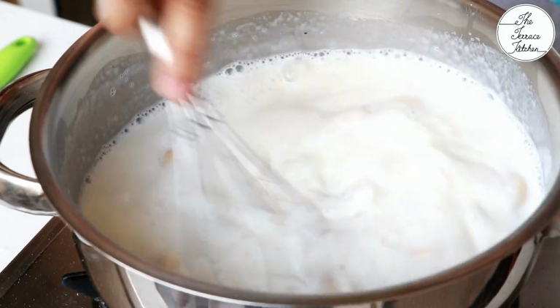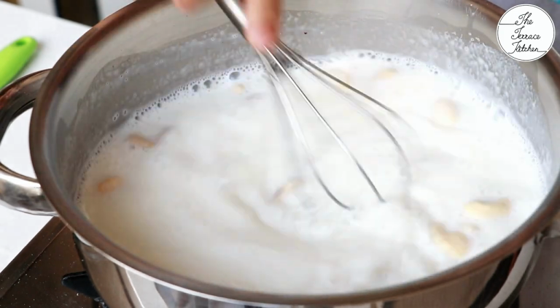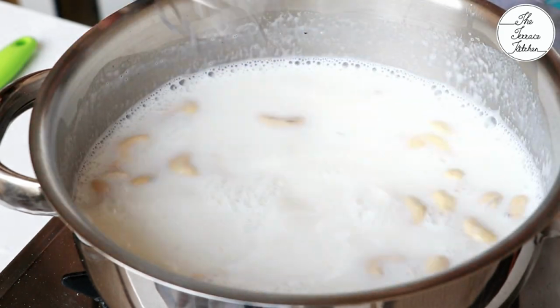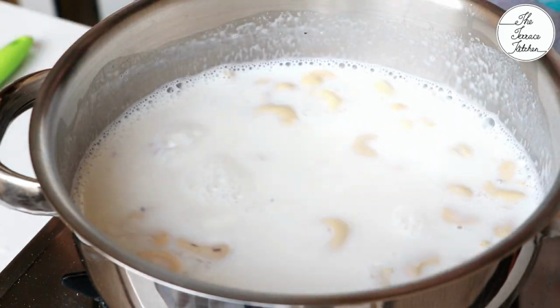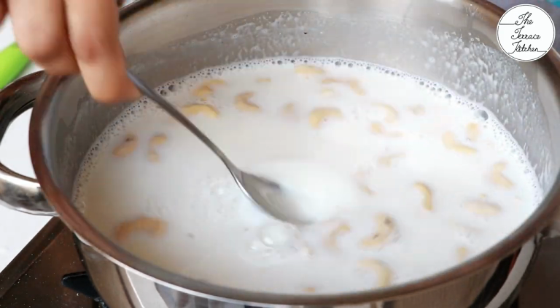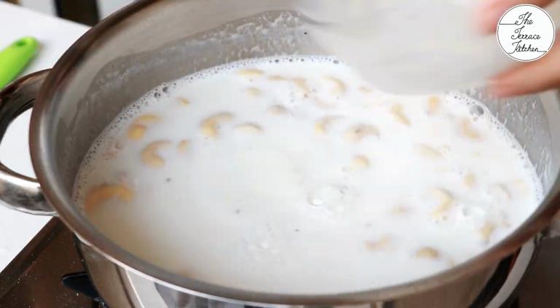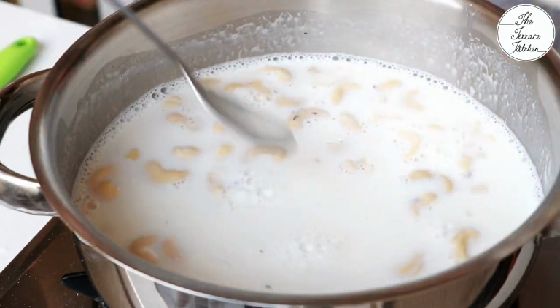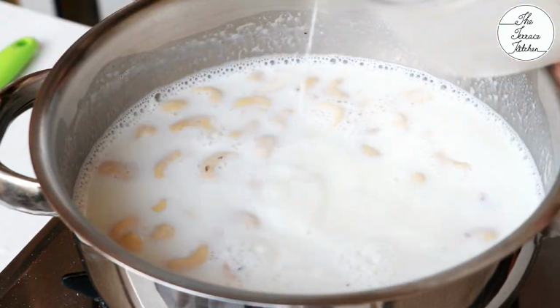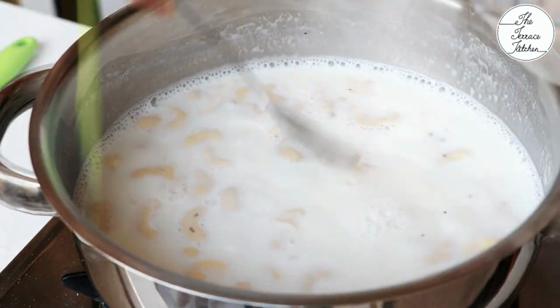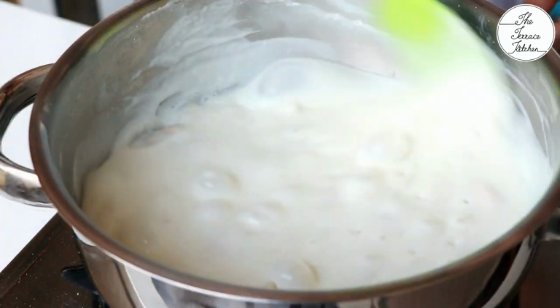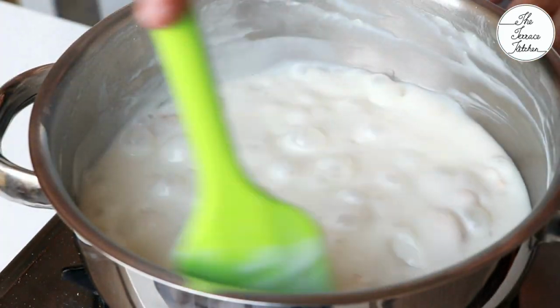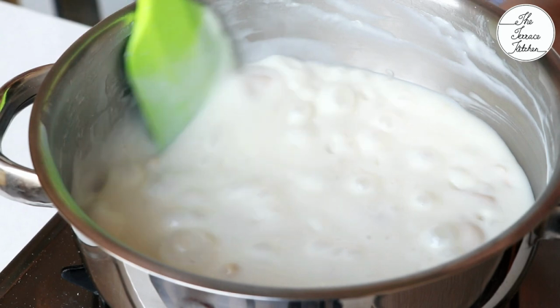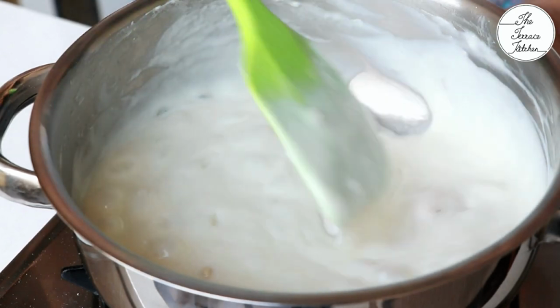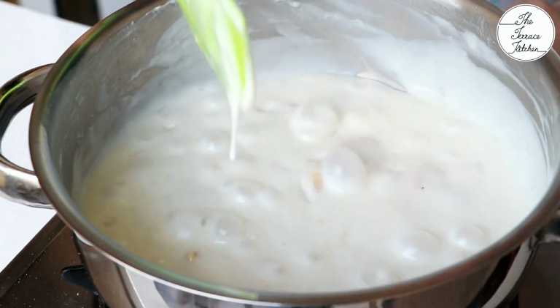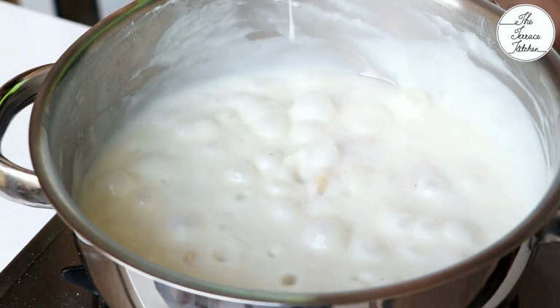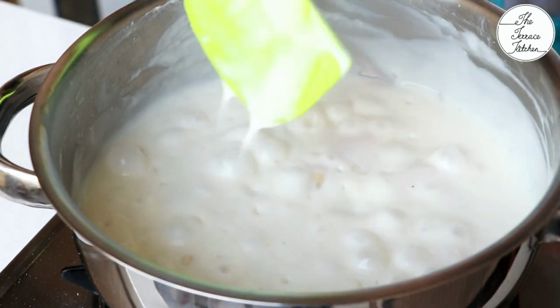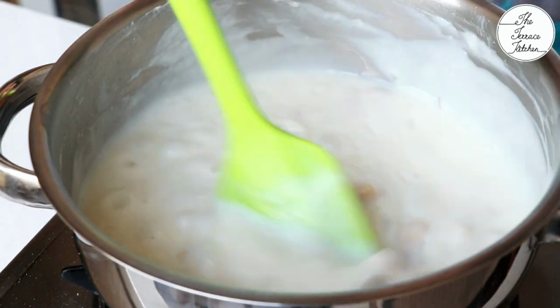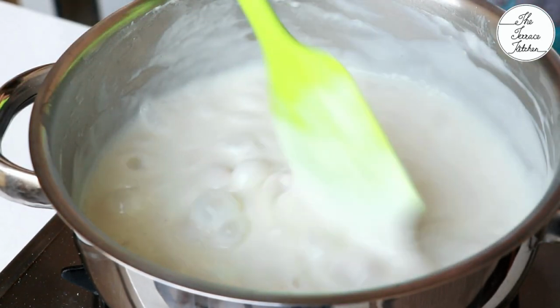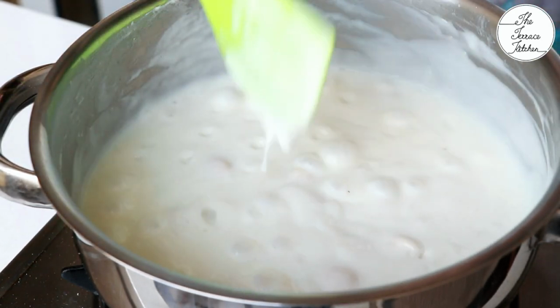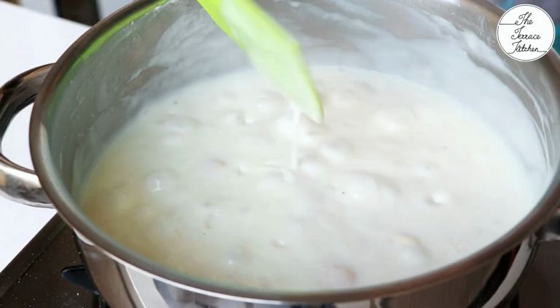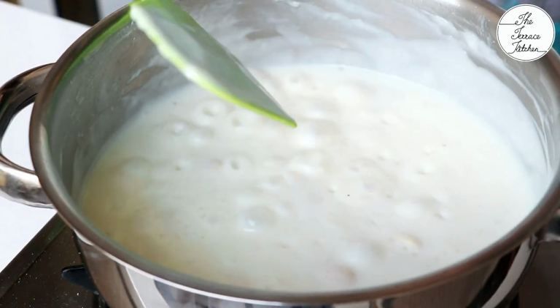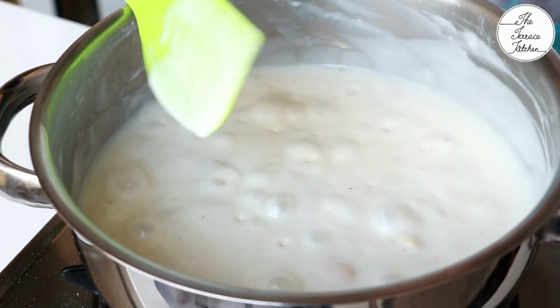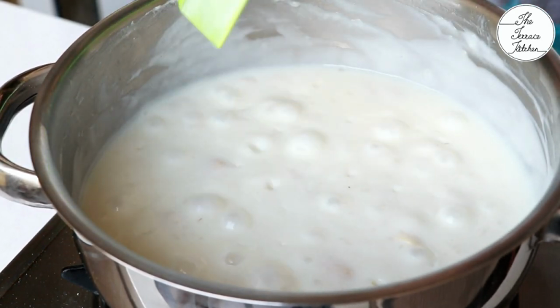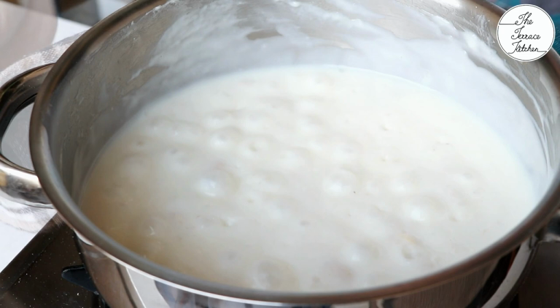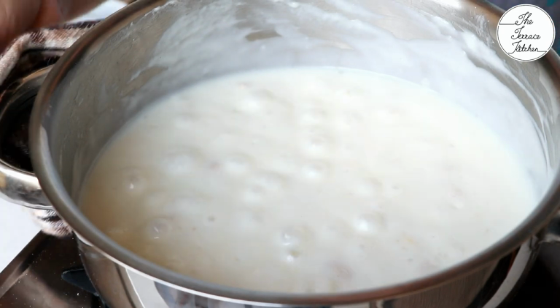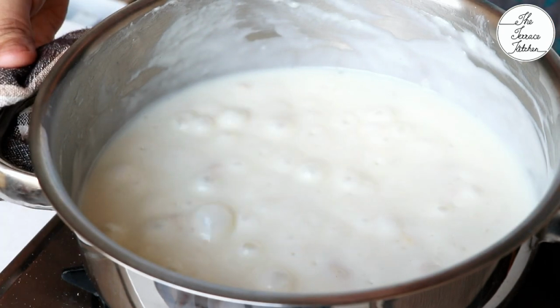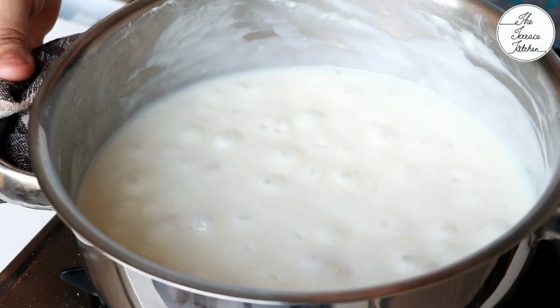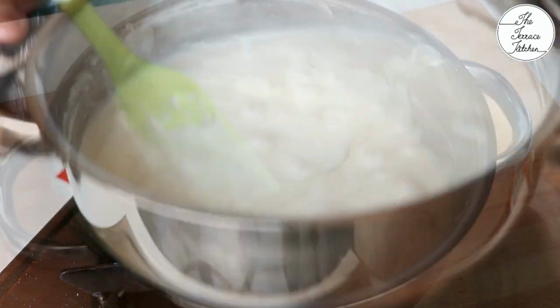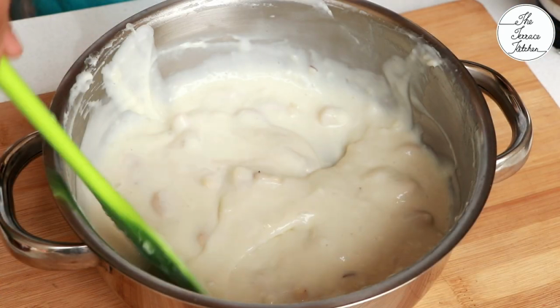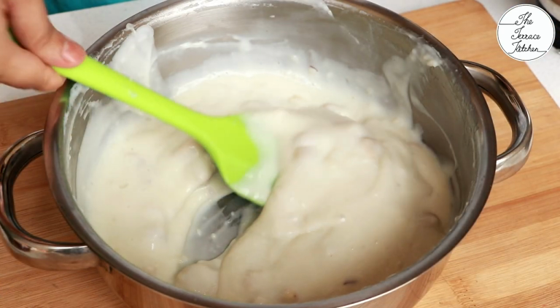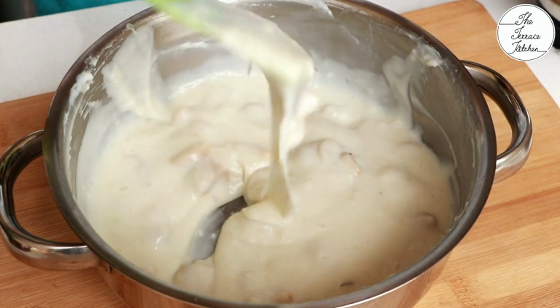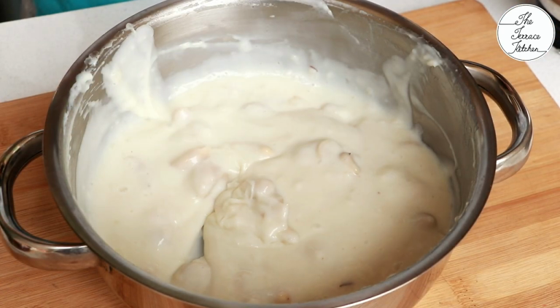Once the milk starts to boil, add the prepared paste and immediately stir, keeping the flame between medium to high. You need to keep cooking this mixture till it thickens. Switch off the flame and let this mixture cool down completely — it's very important.